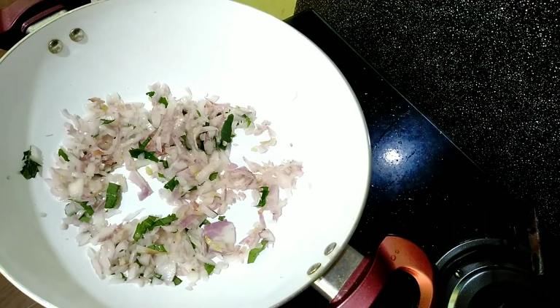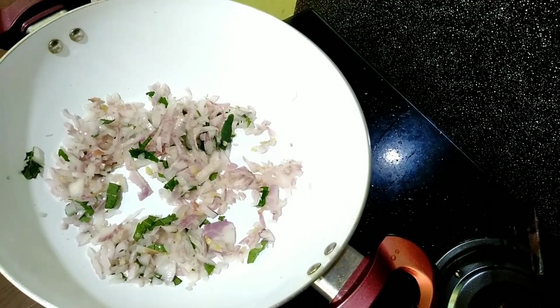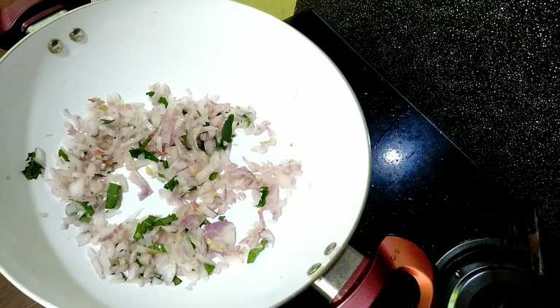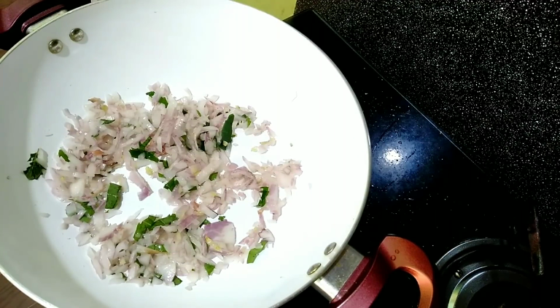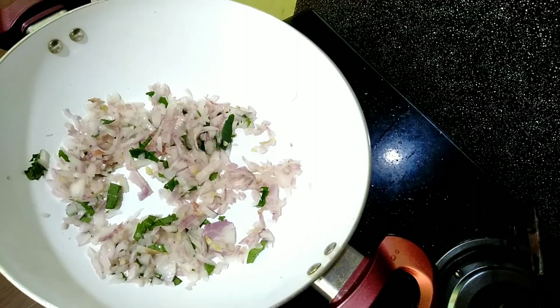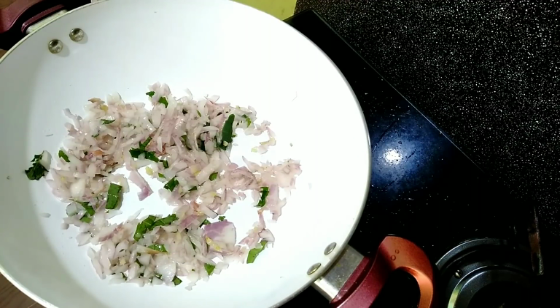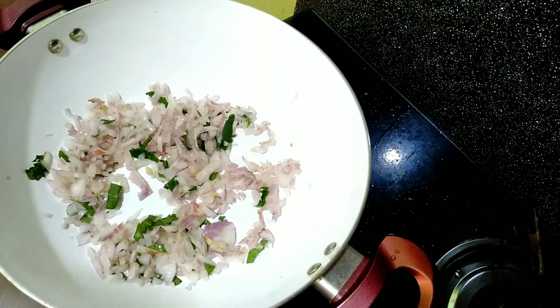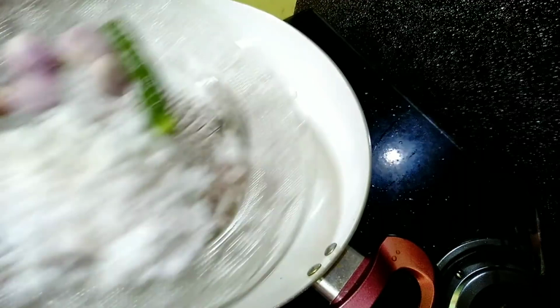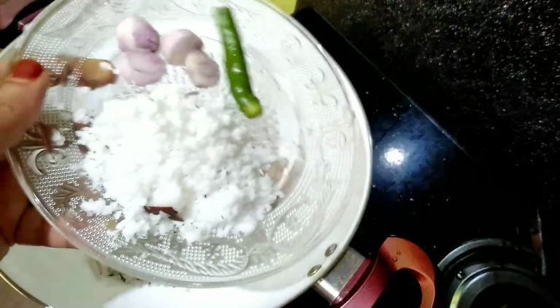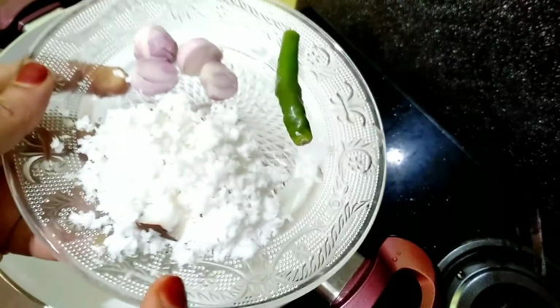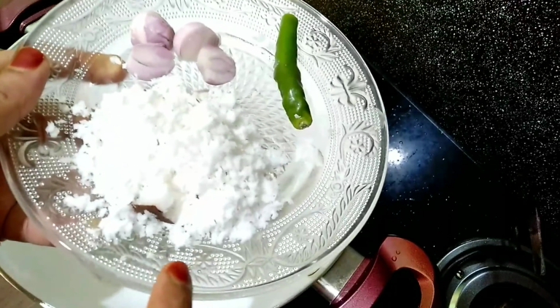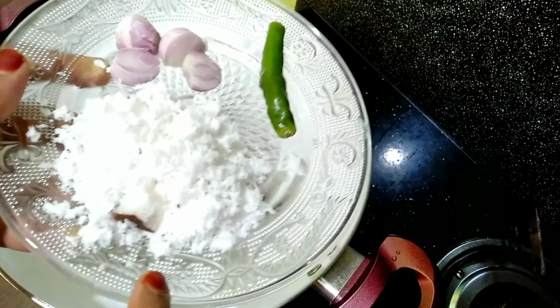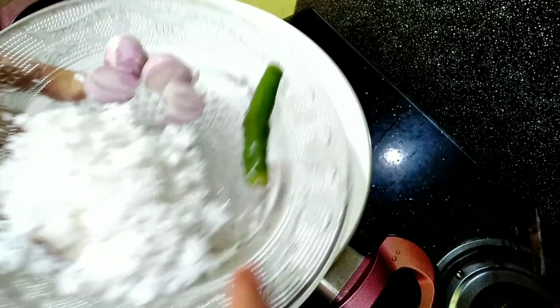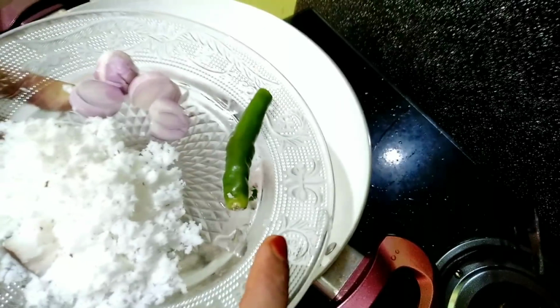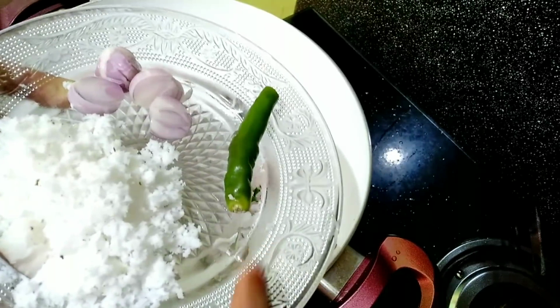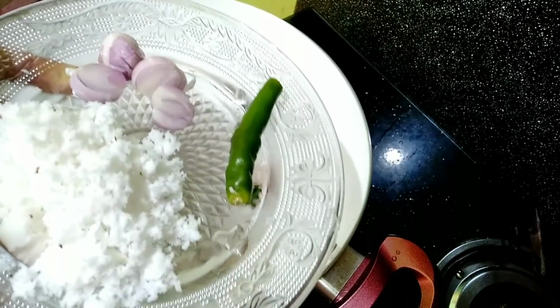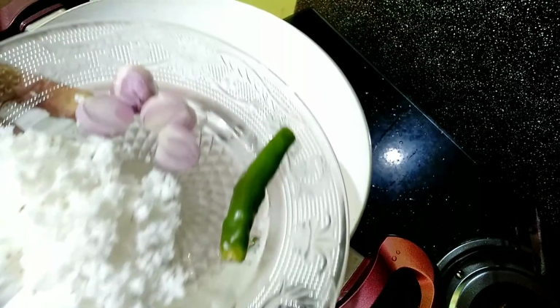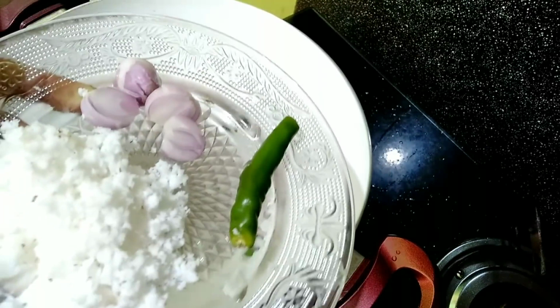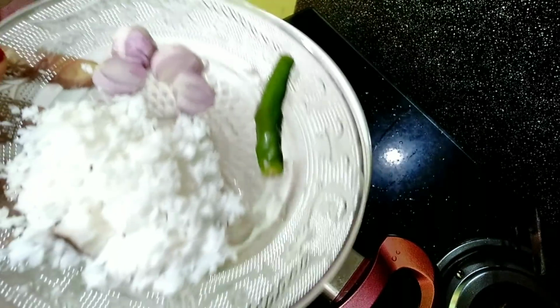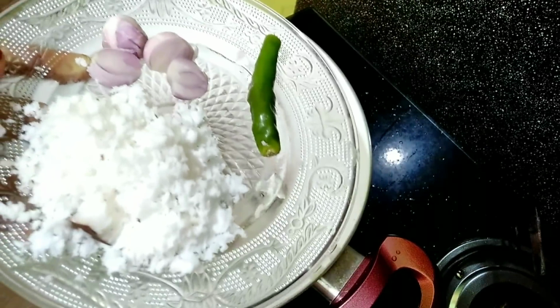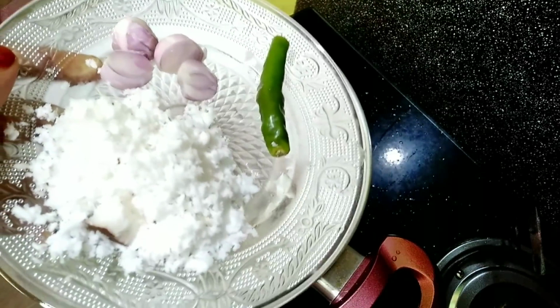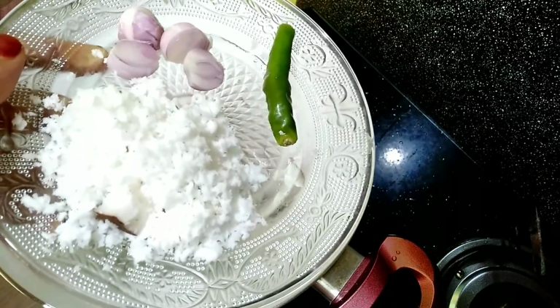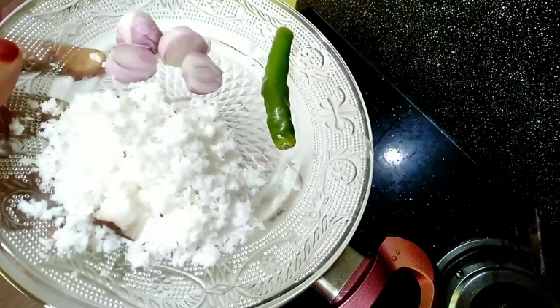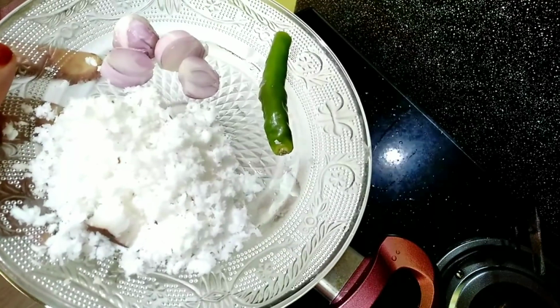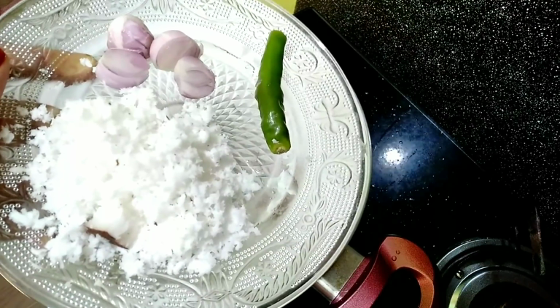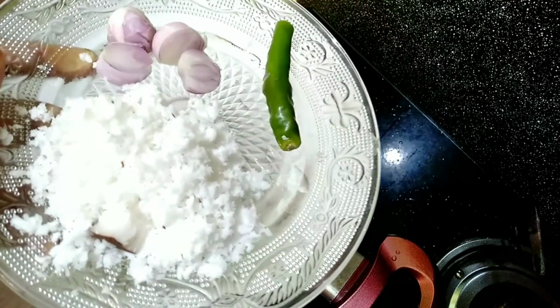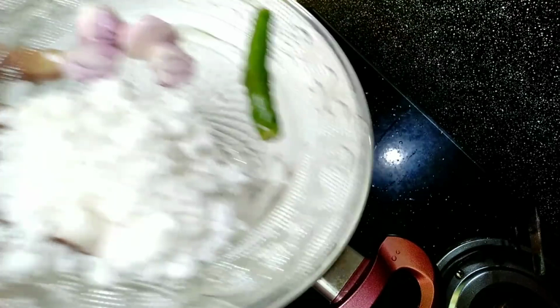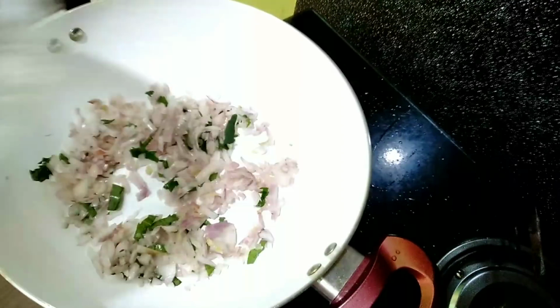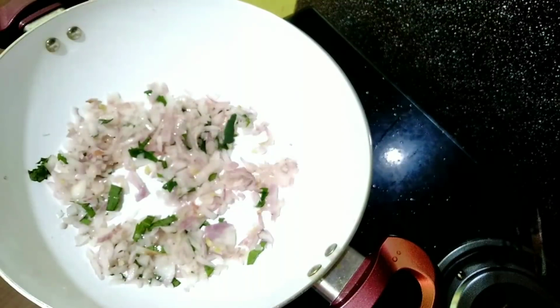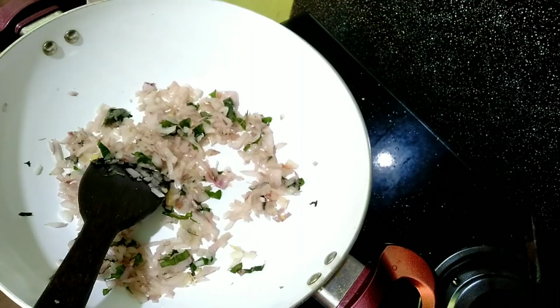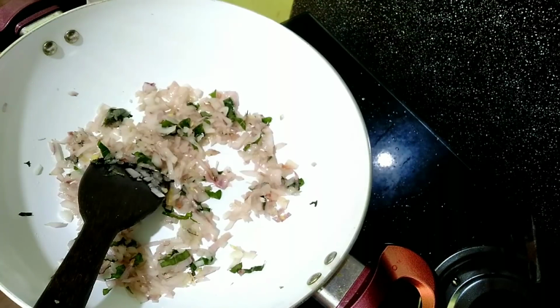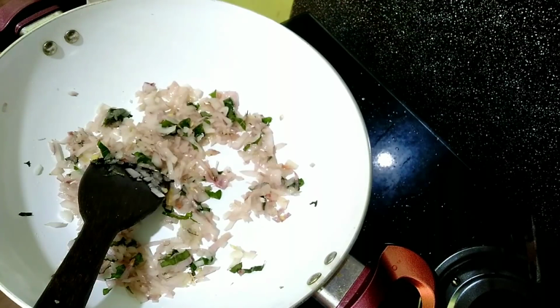Add 1 cup of paste in the container of a small pot and let it dry for 10 minutes. Add 1-2-3 cups of paste in the container and mix it in a plastic container.